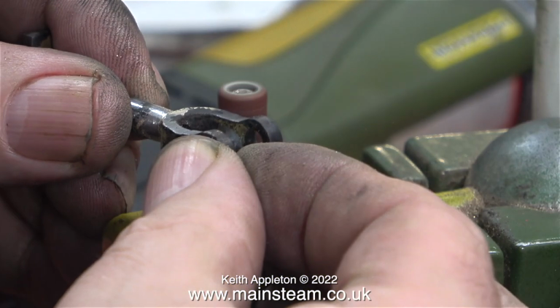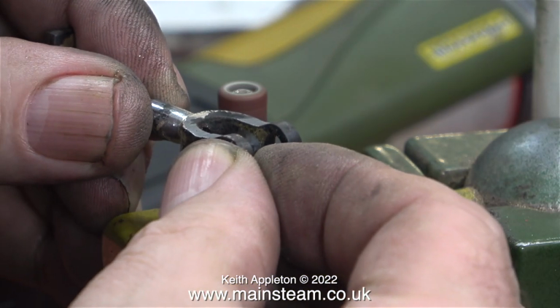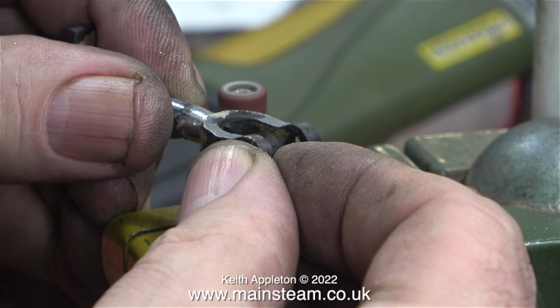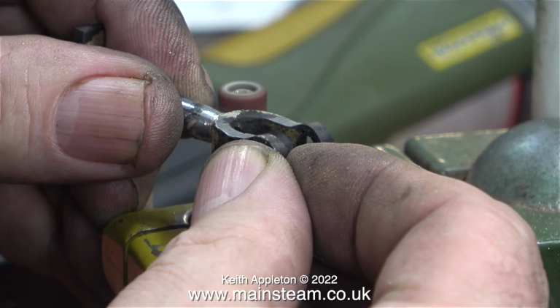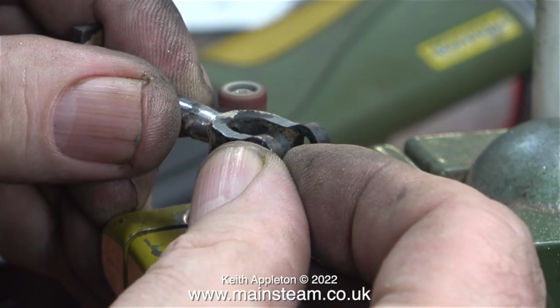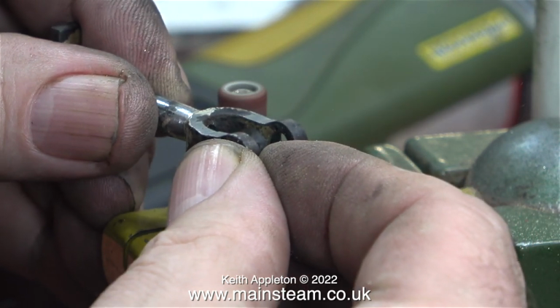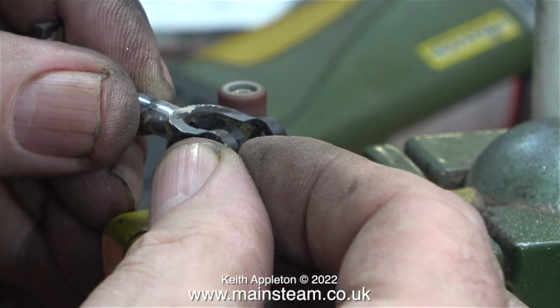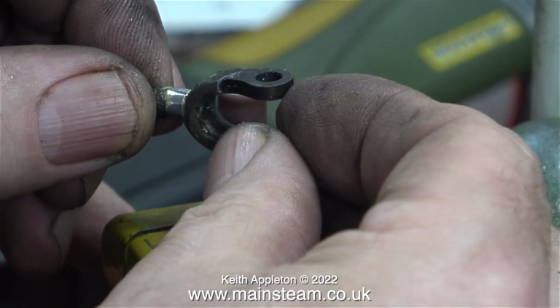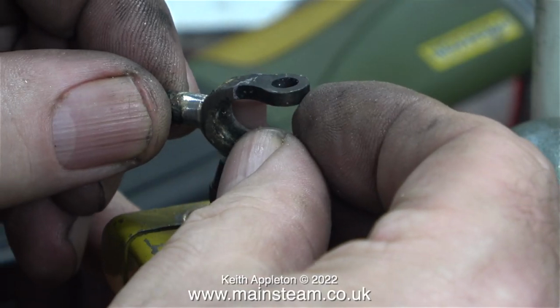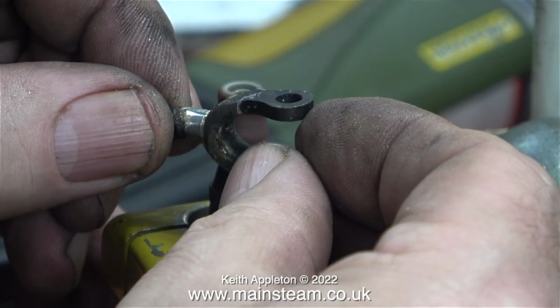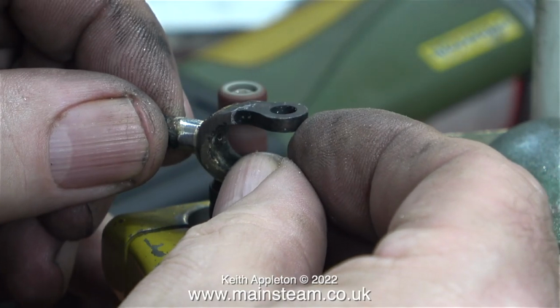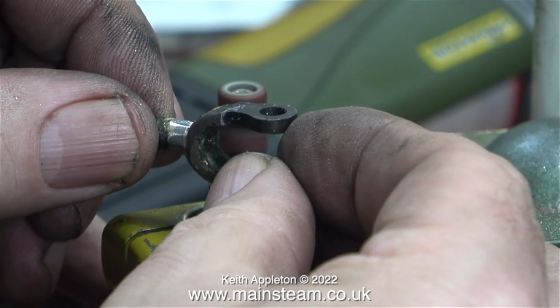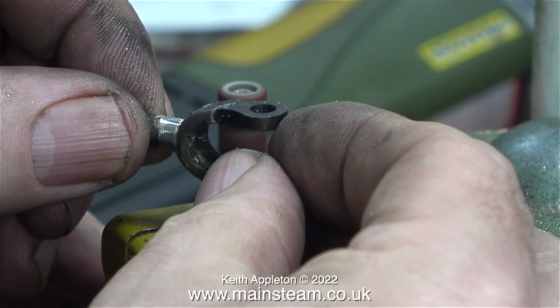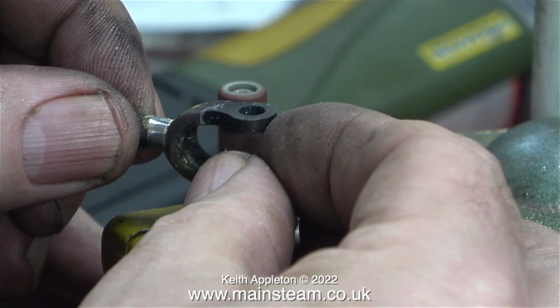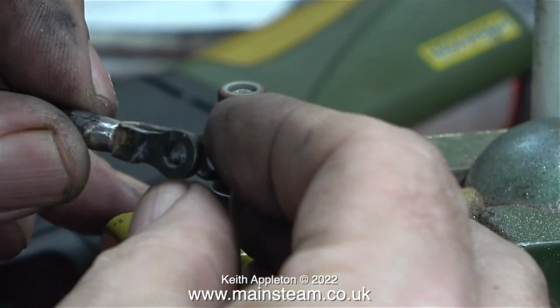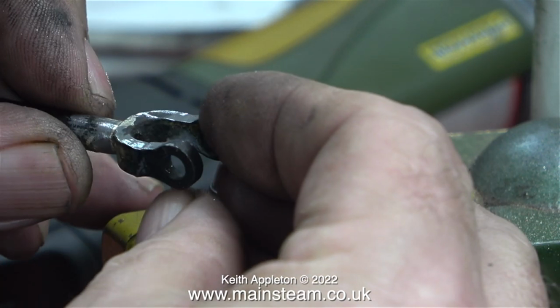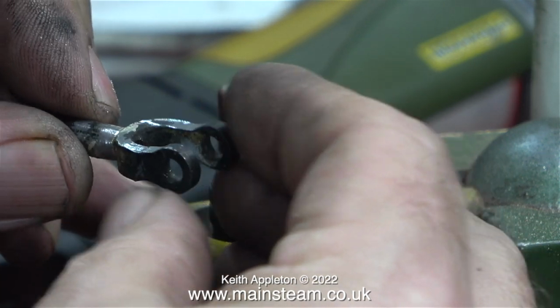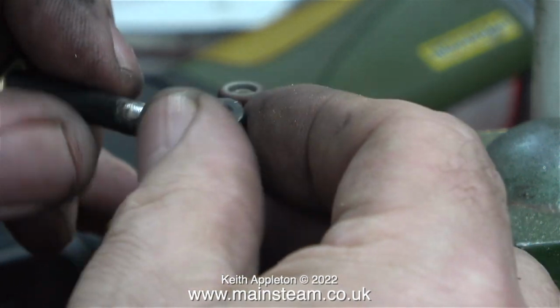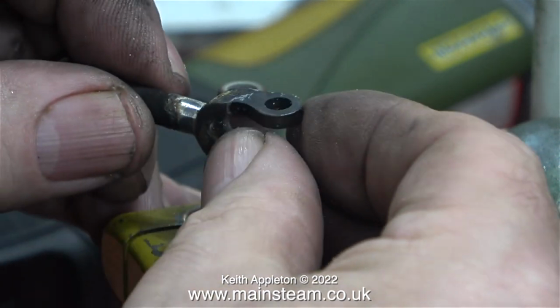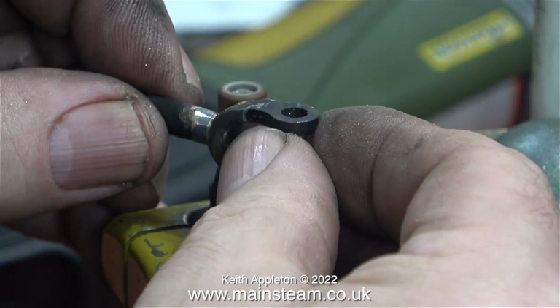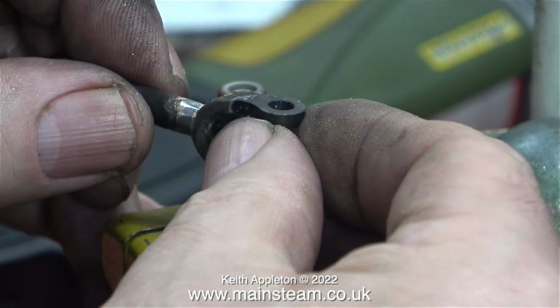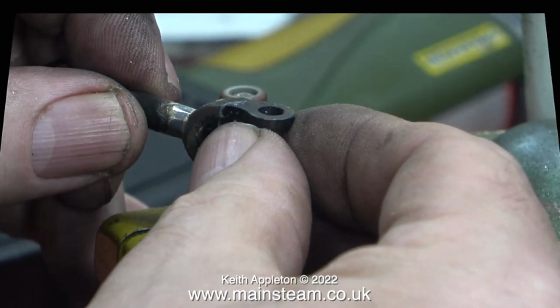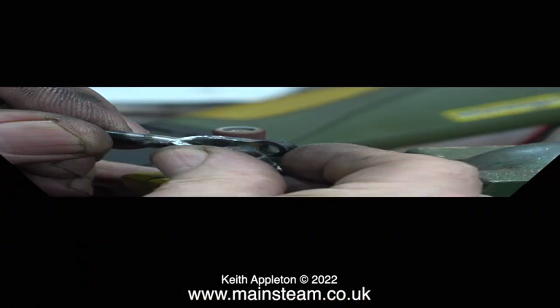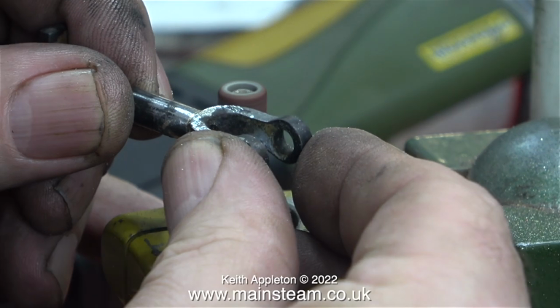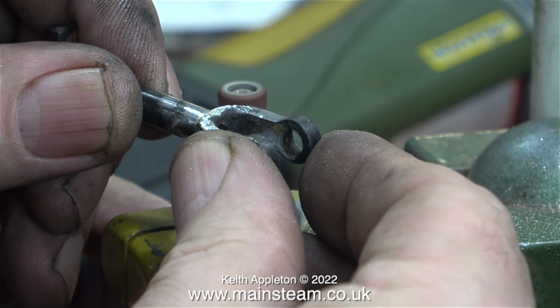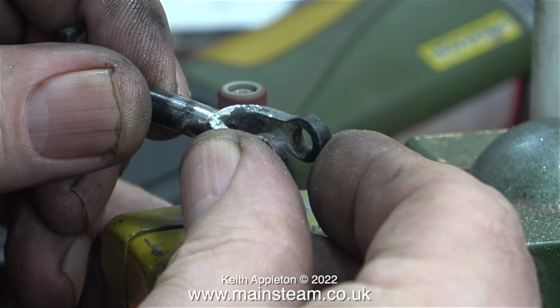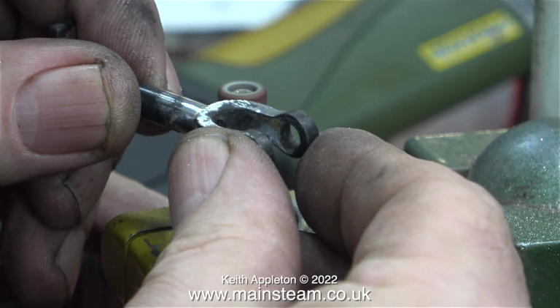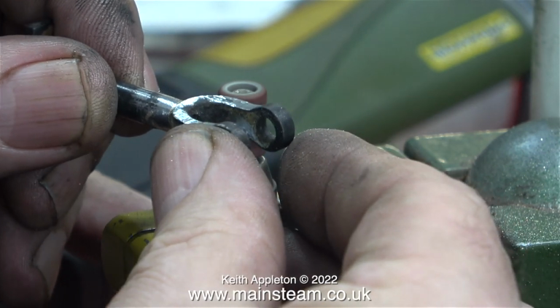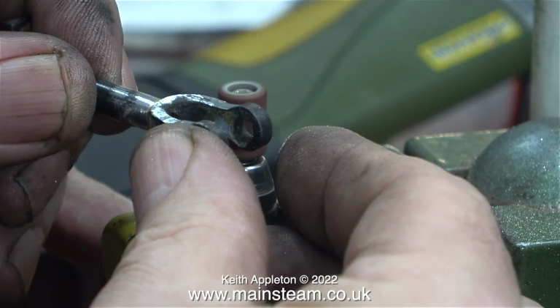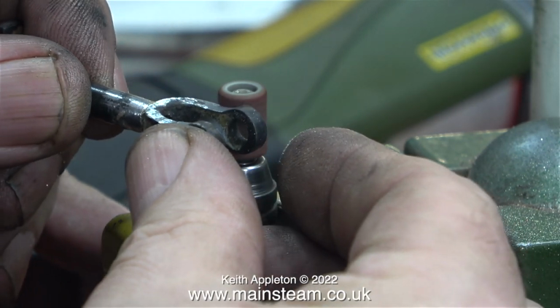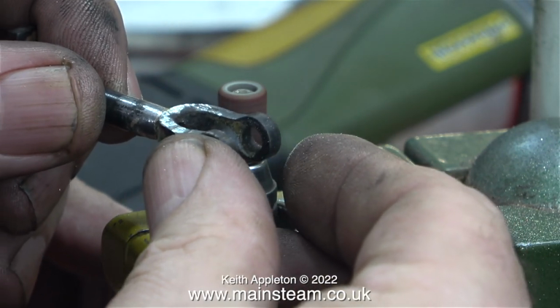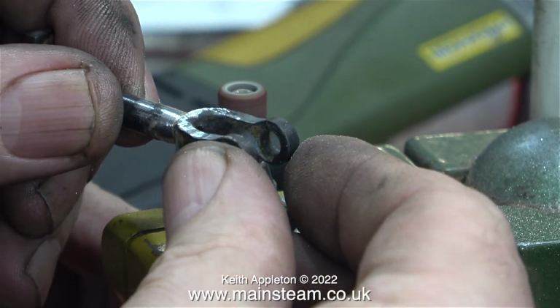My choice of weapons to do this job are many and varied, starting with a very small drum sander. The drum sander may be small but it's capable of doing a lot of damage to the steel. To use this method successfully you need to really control how much metal is removed.